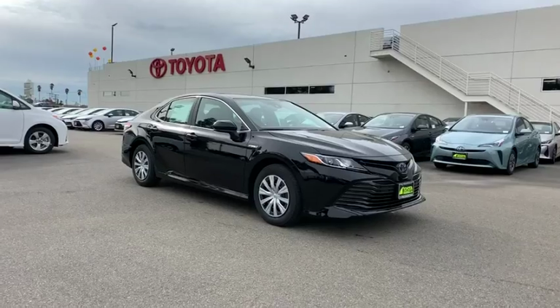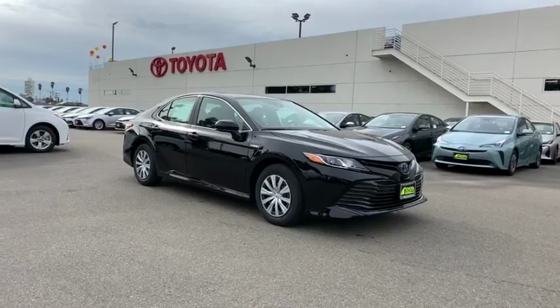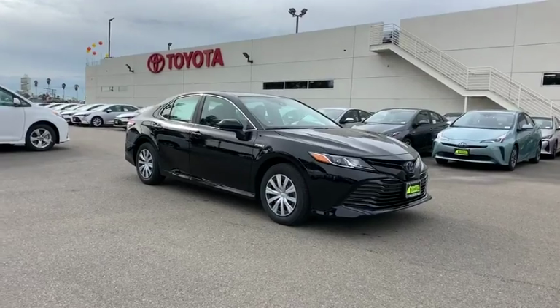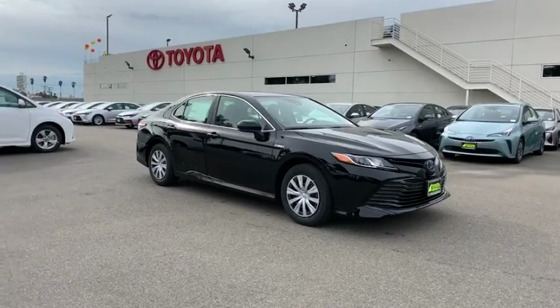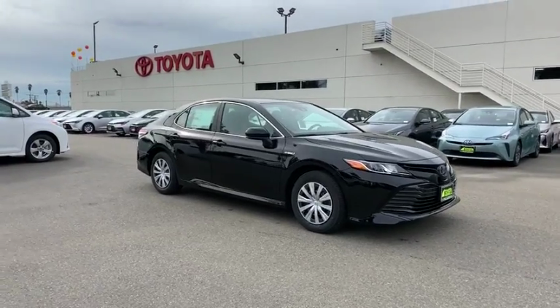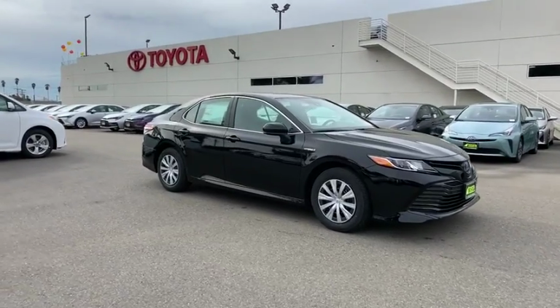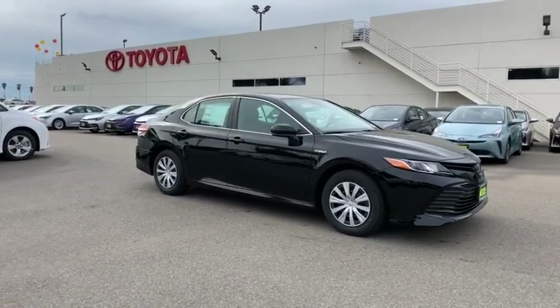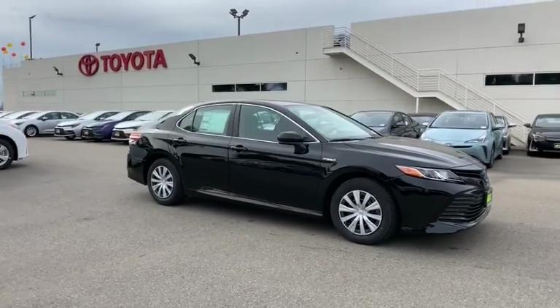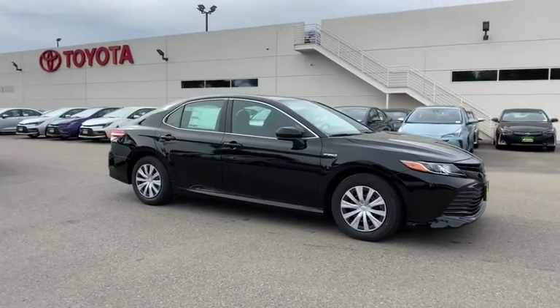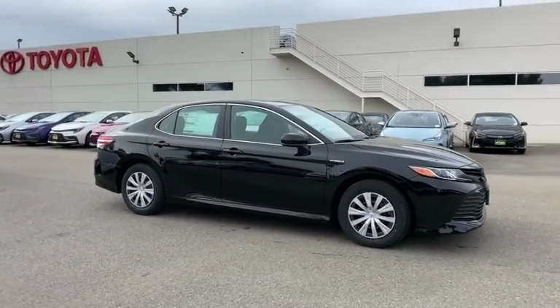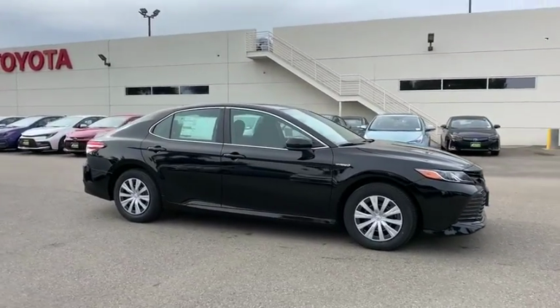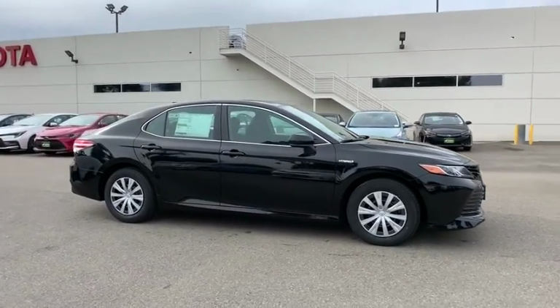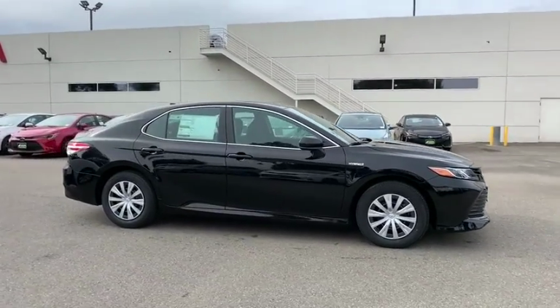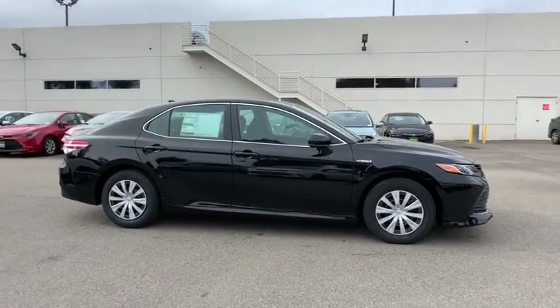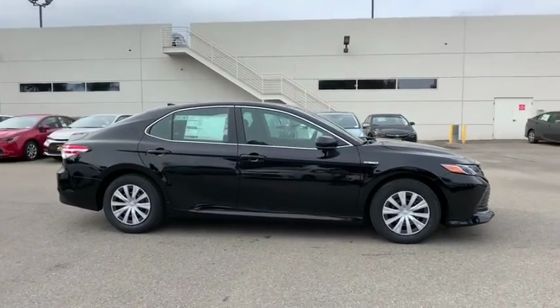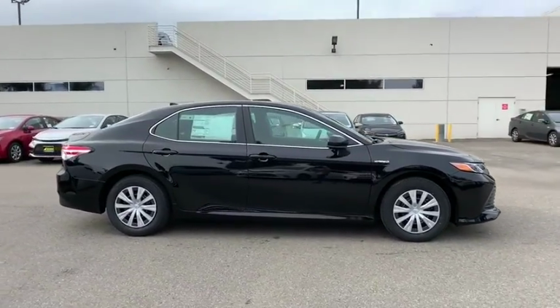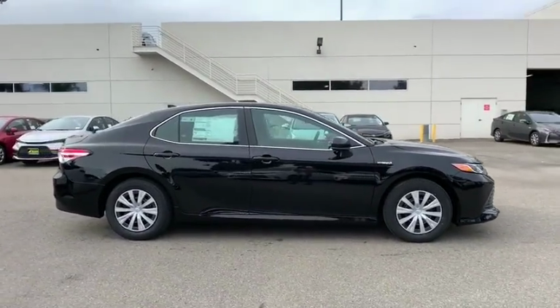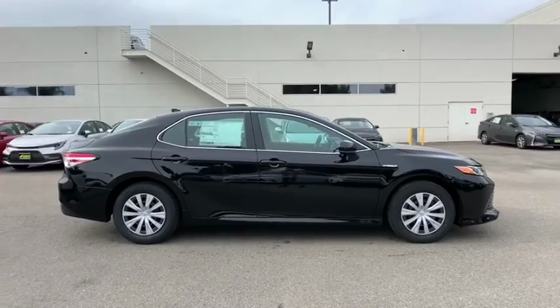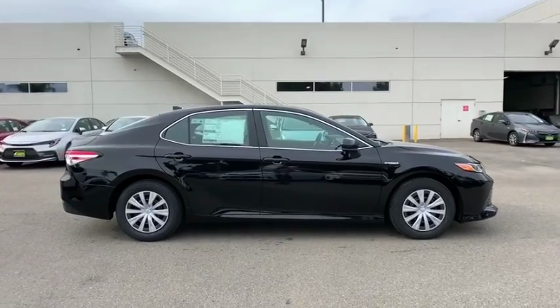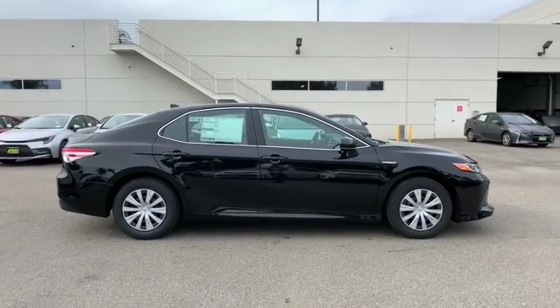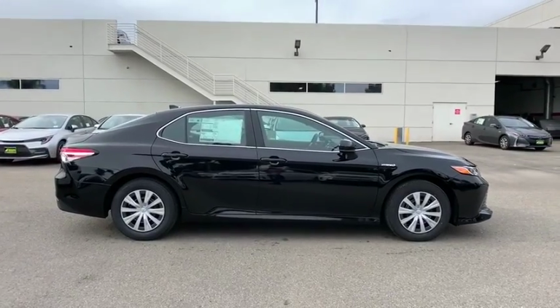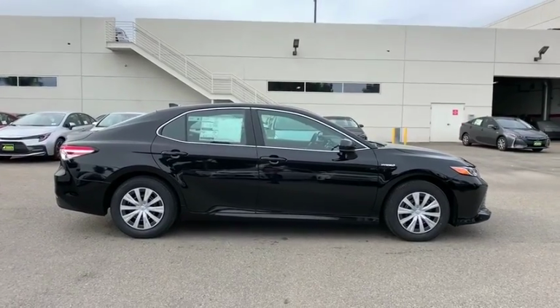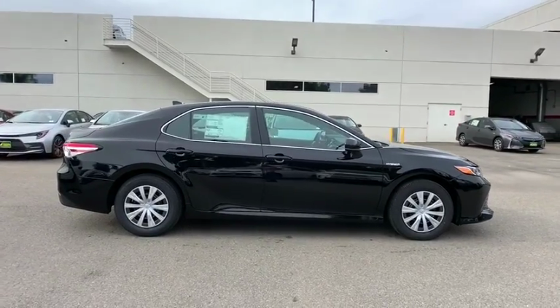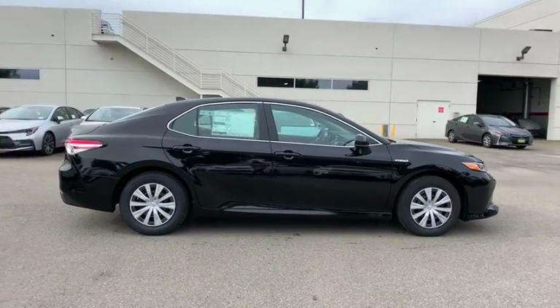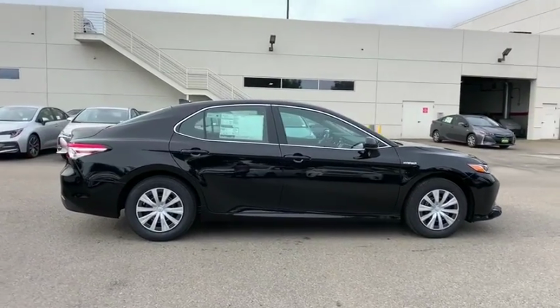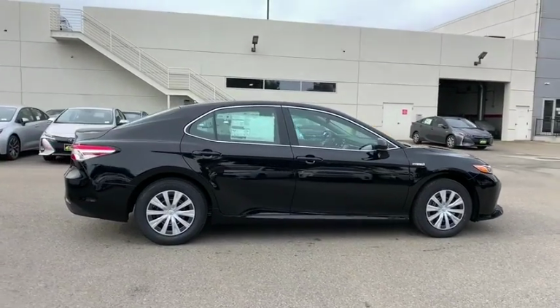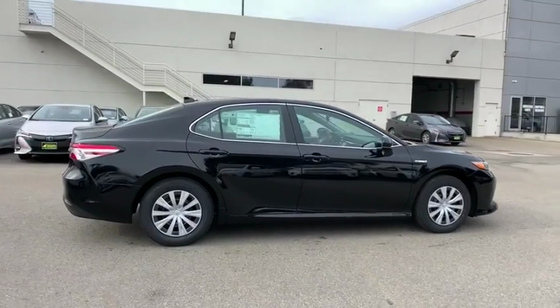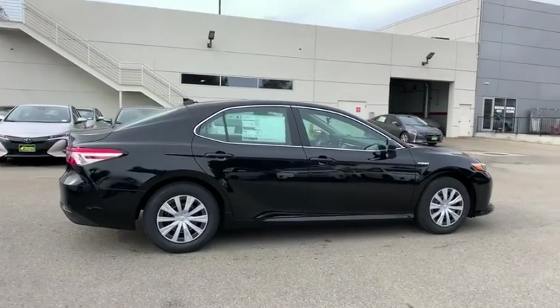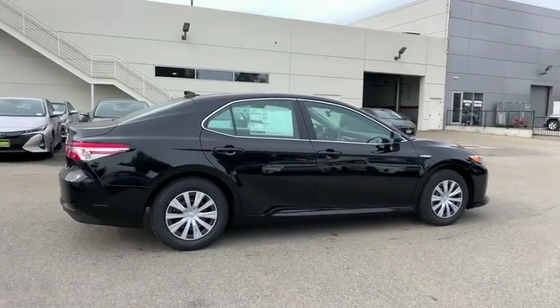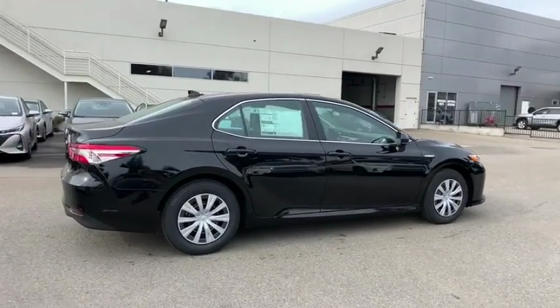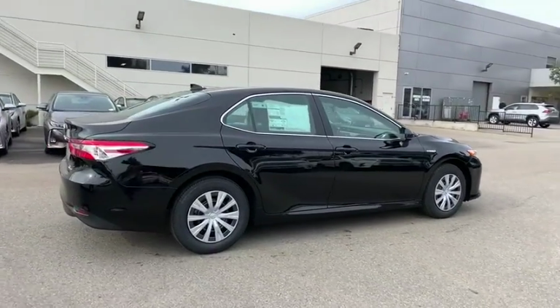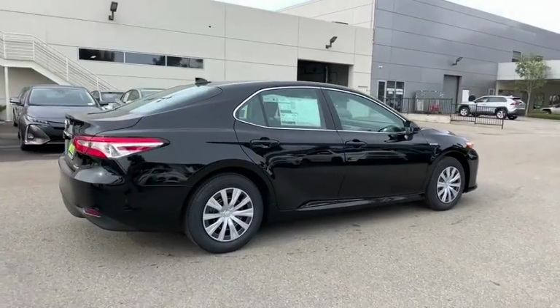Stop by and take a look at the 2020 Toyota Camry. Toyota Camry is an affordable, mid-sized car. Reliable and great, comfortable commuter car.